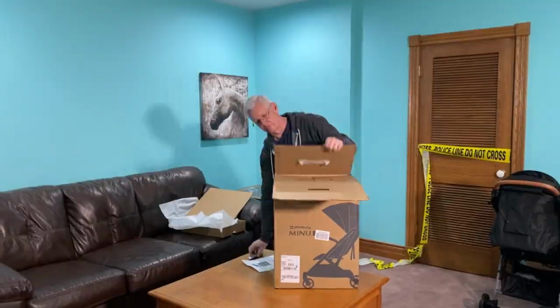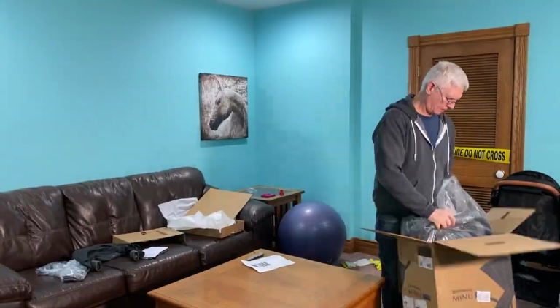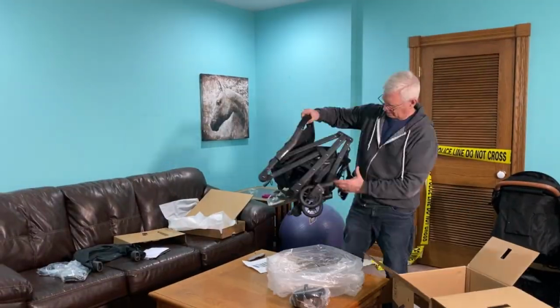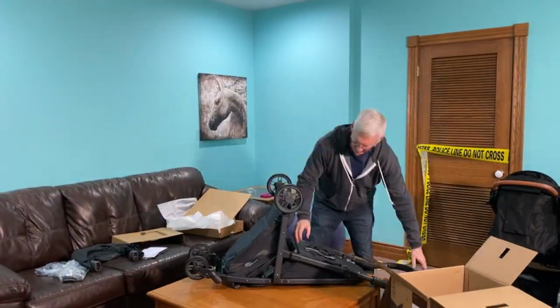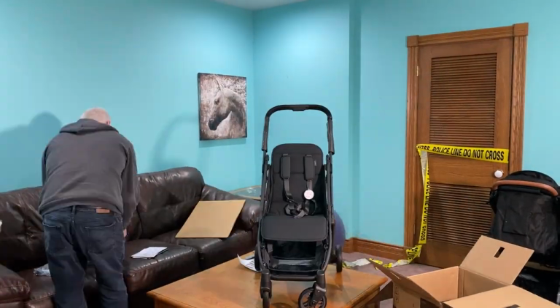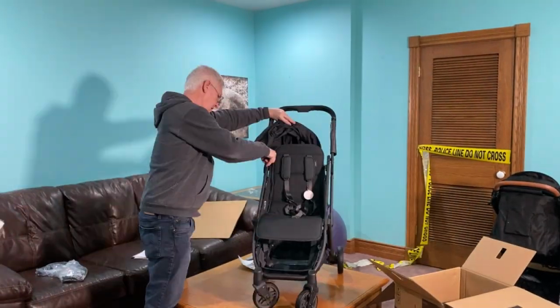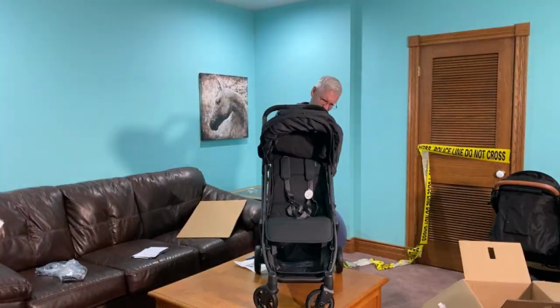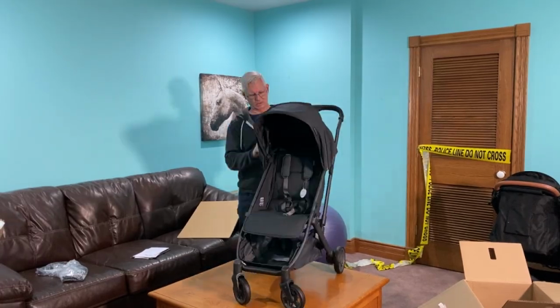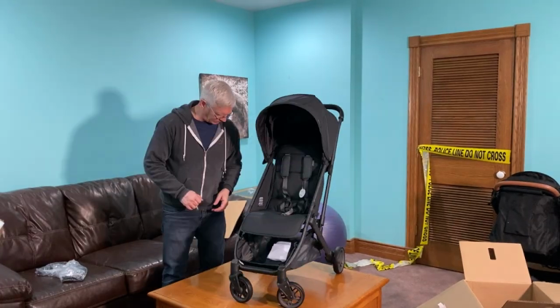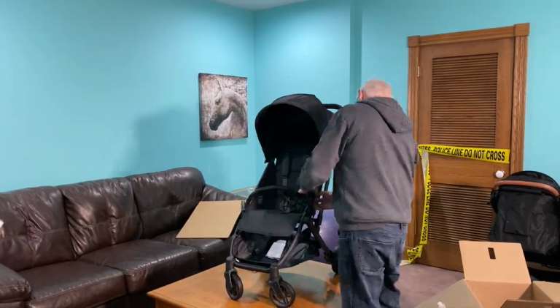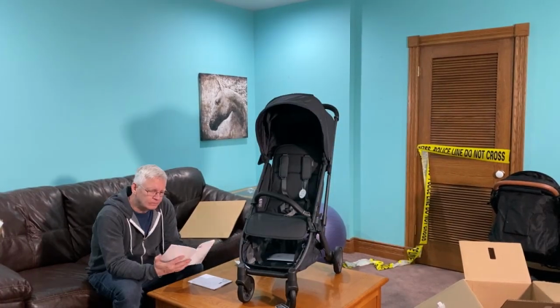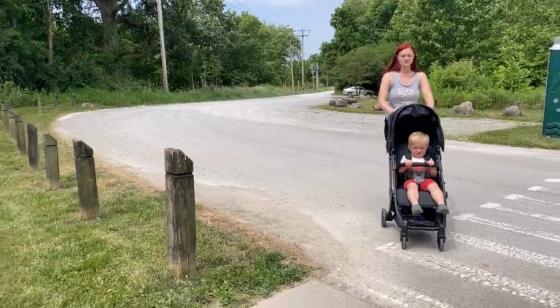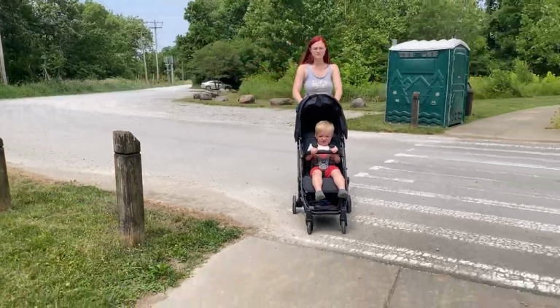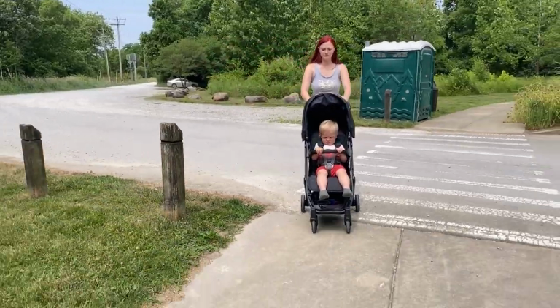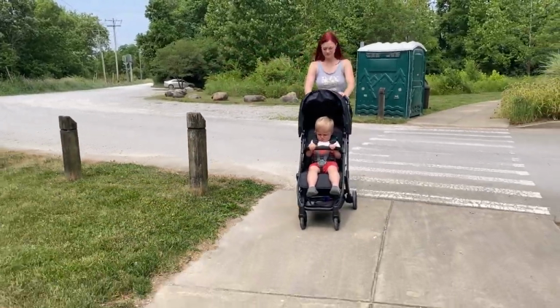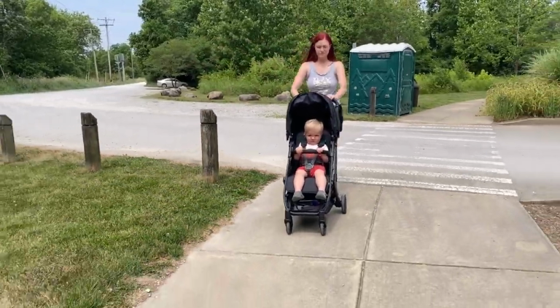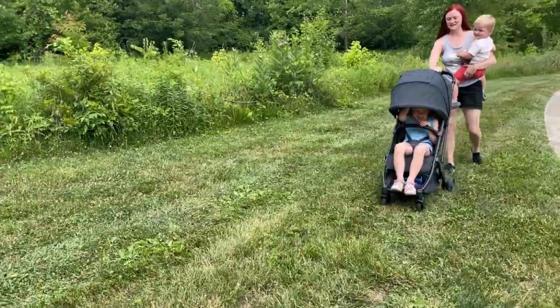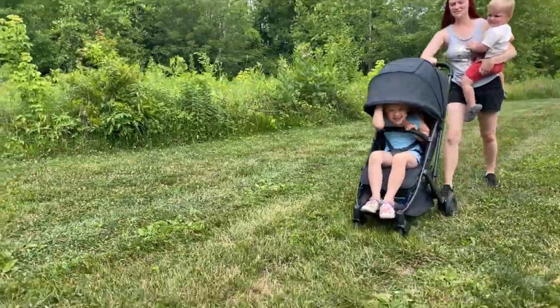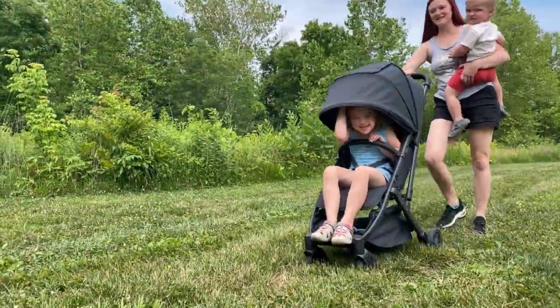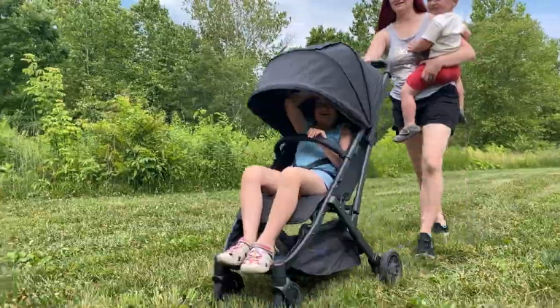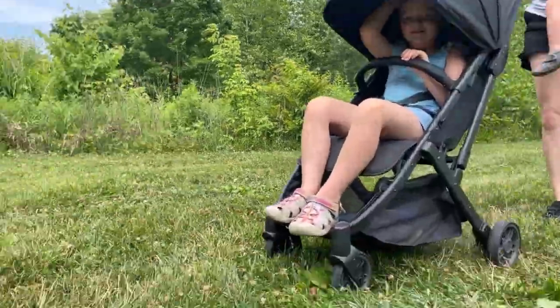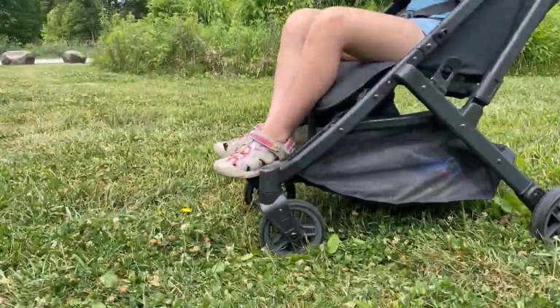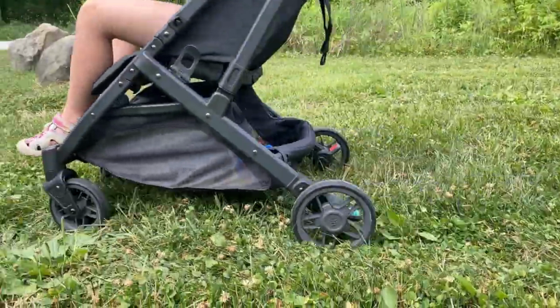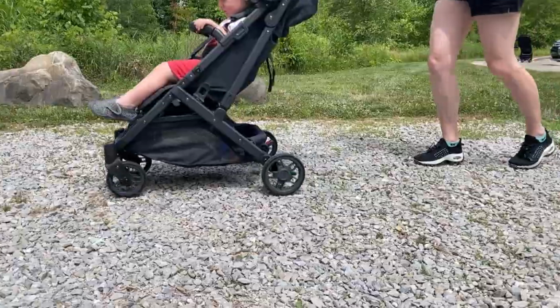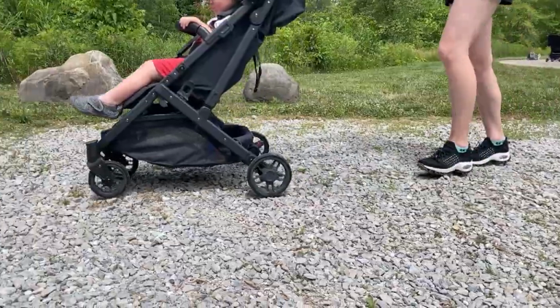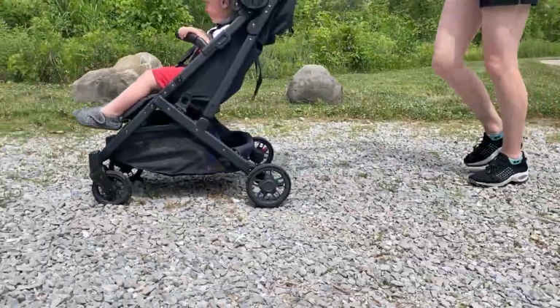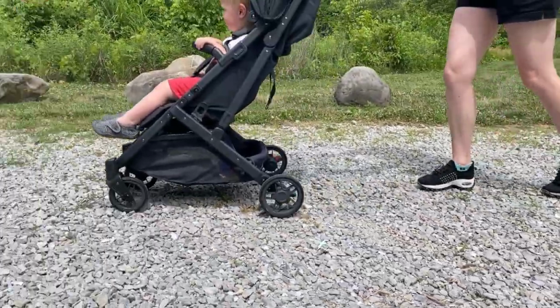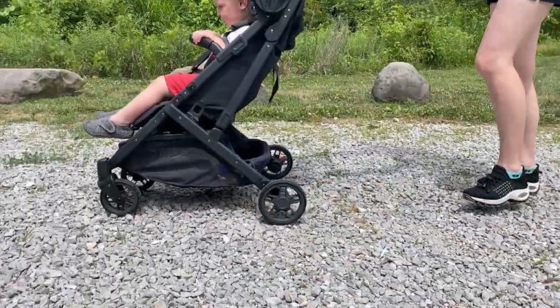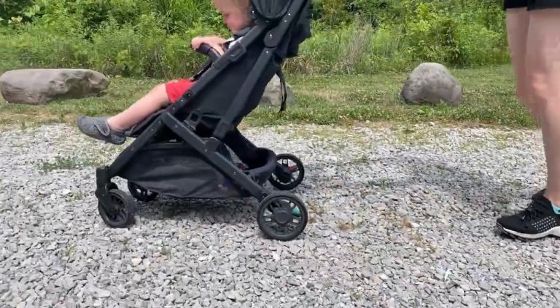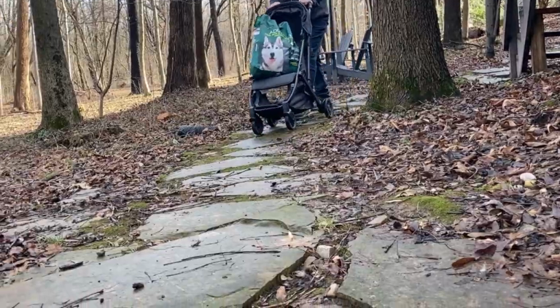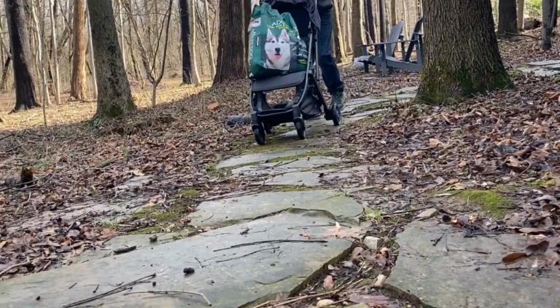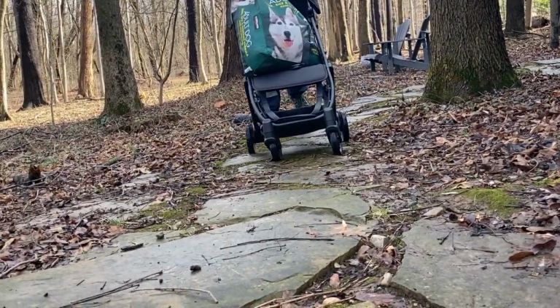The Minu took longer to set up than most strollers, but it was still less than 10 minutes. The Minu is easy to steer and turn on typical flat surfaces. It does fine on the grass too, but it's not really made for gravel or rough terrain.